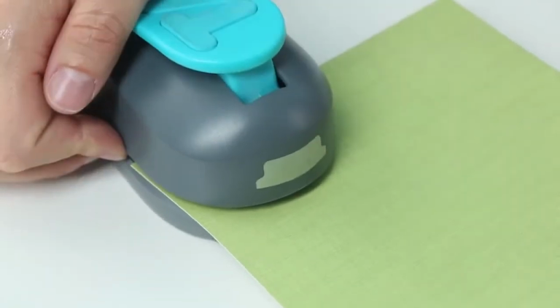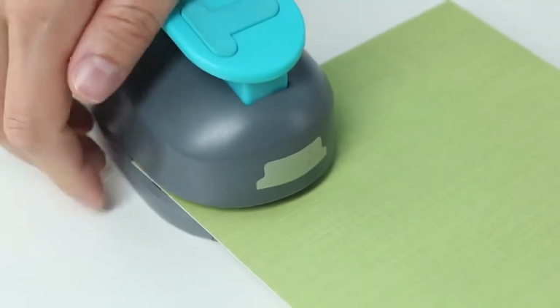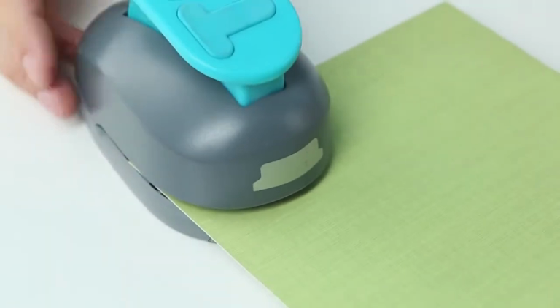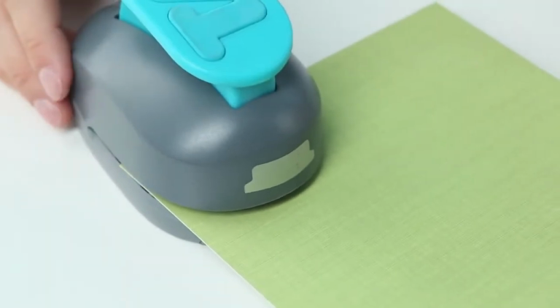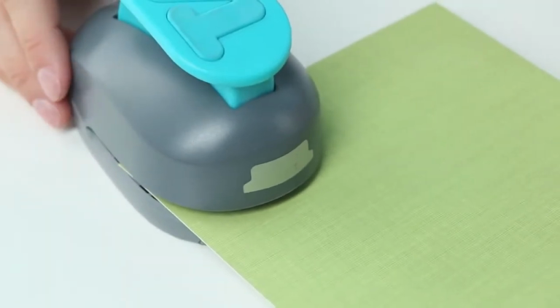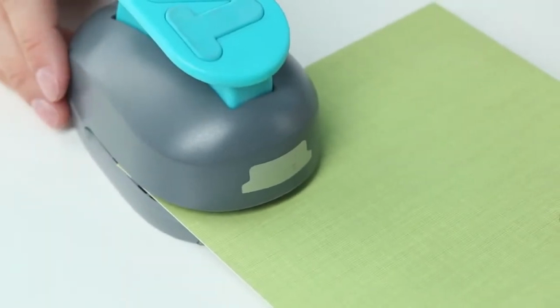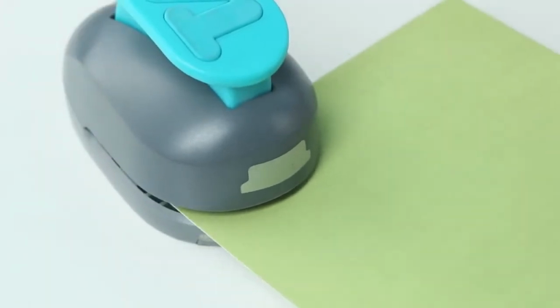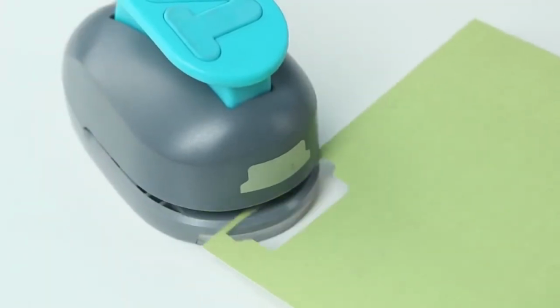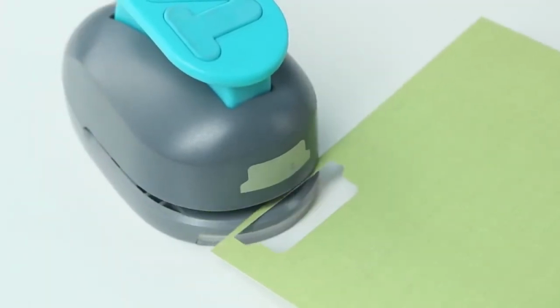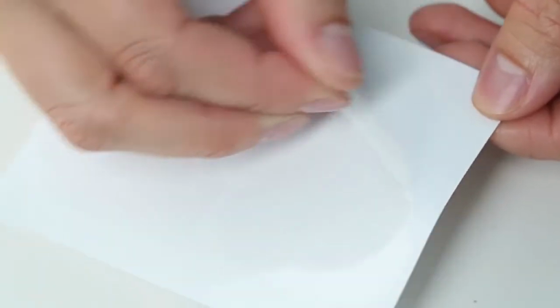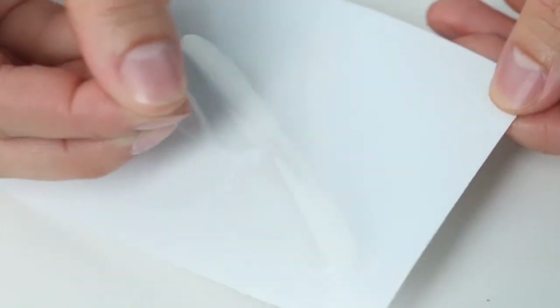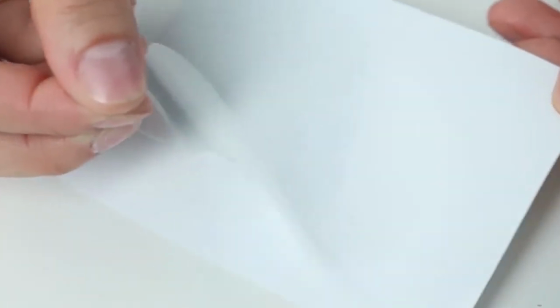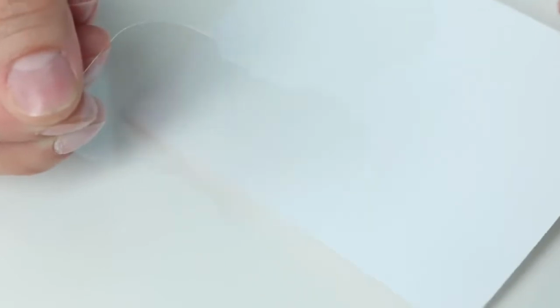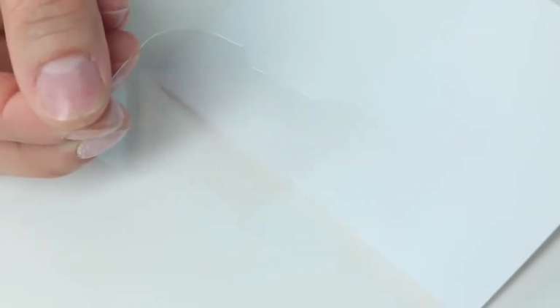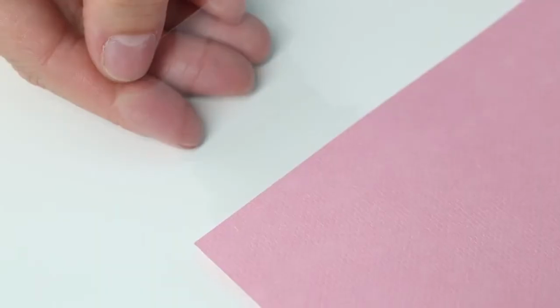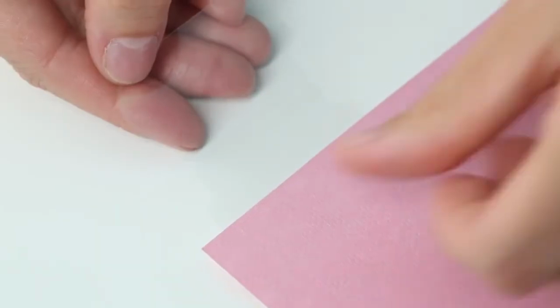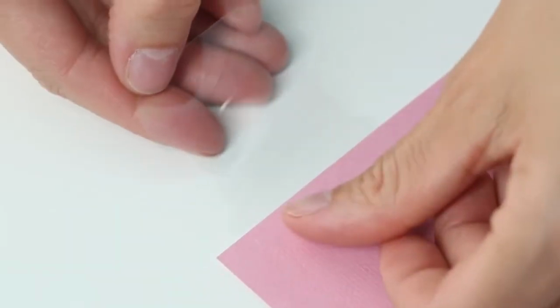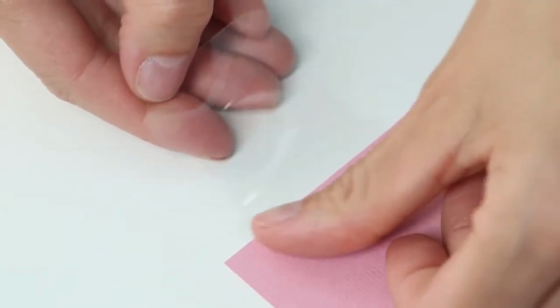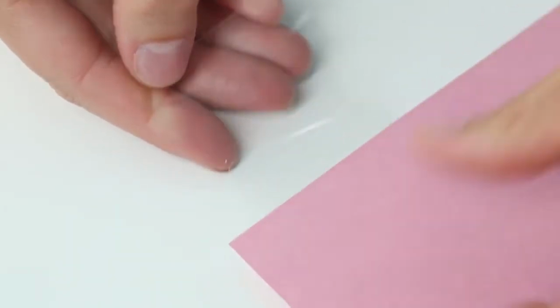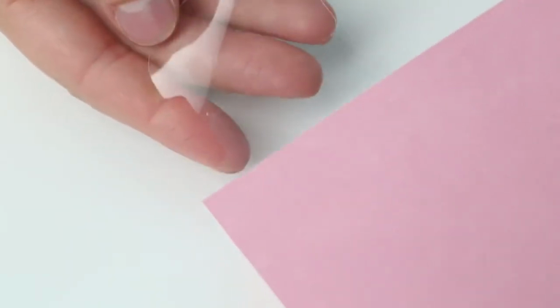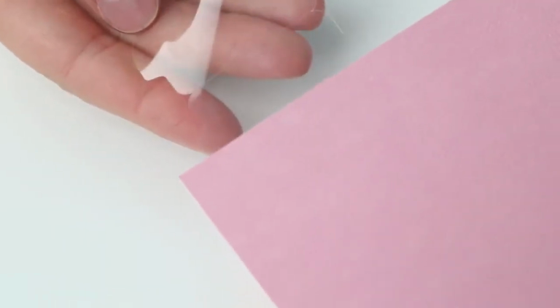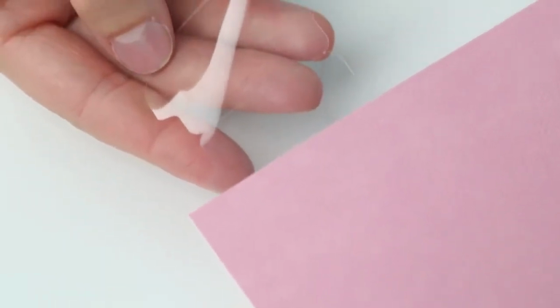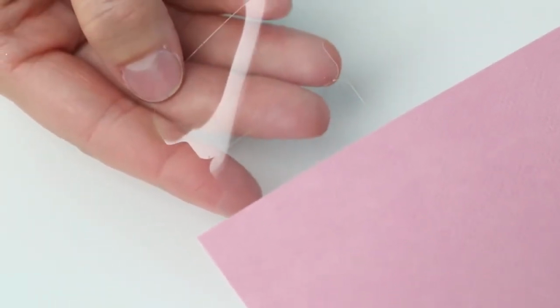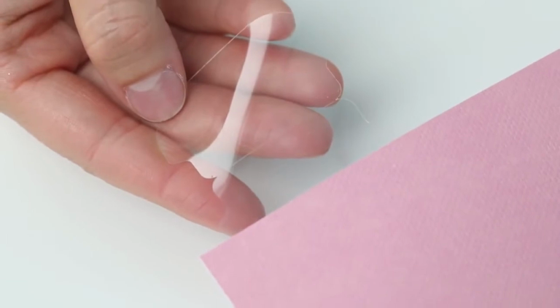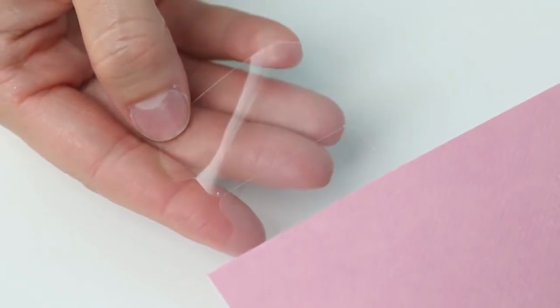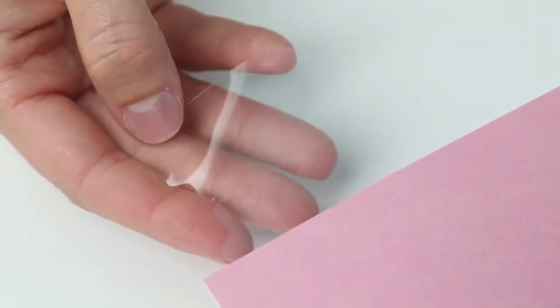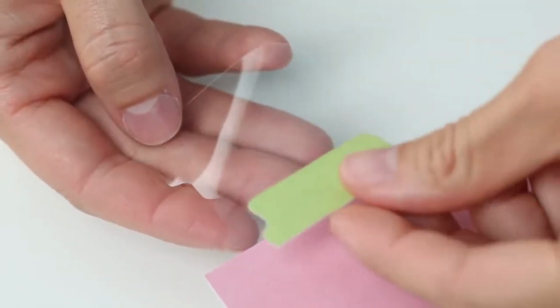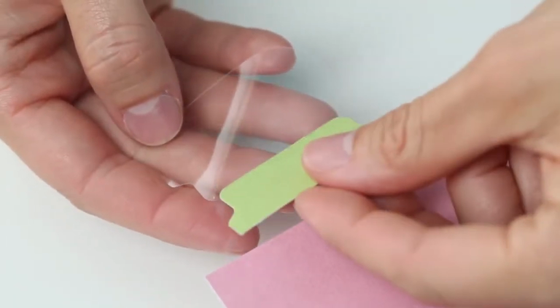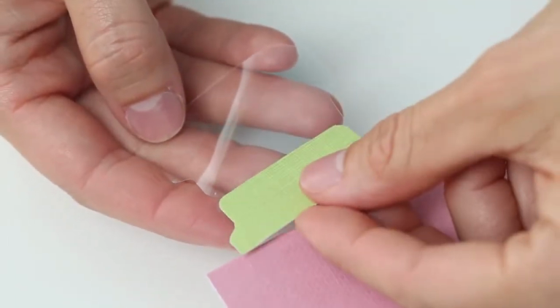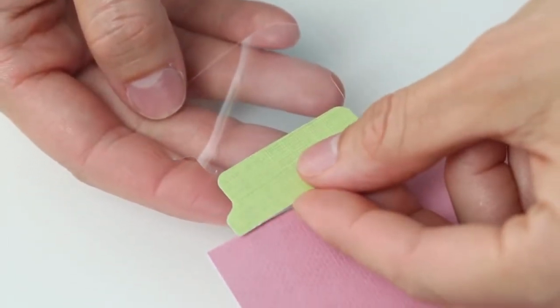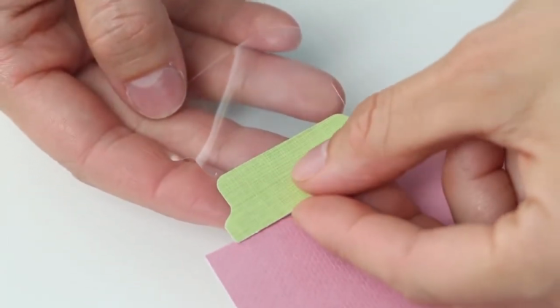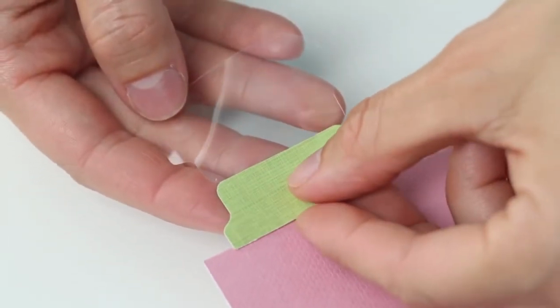Punch out the tab from the desired paper. Peel off the adhesive tab from backing. Line up the paper tab with the adhesive tab and adhere. Adhere to the edge of the paper or photo sleeve.